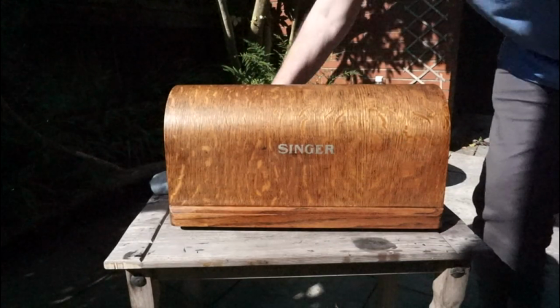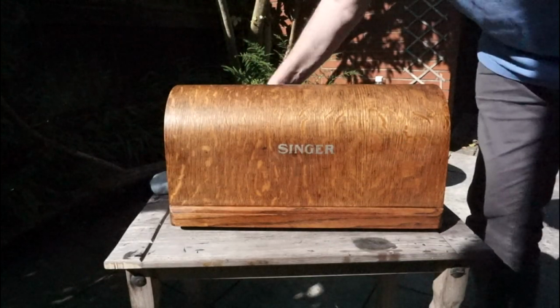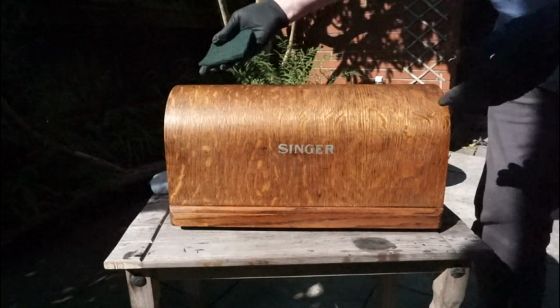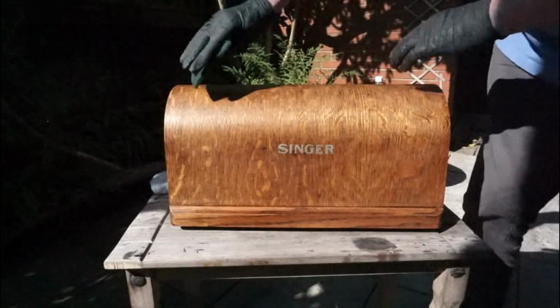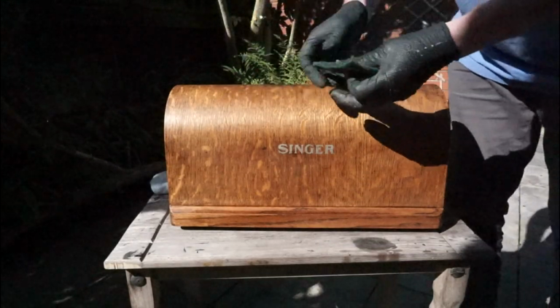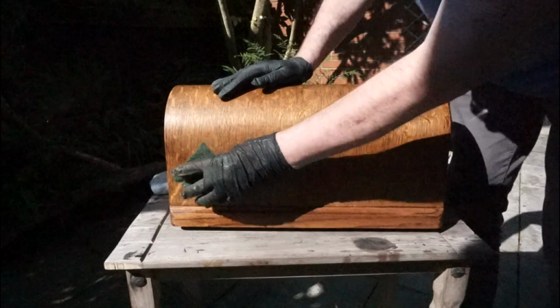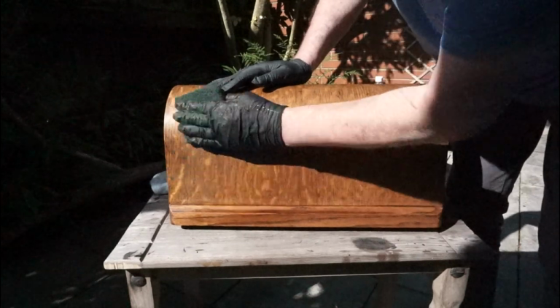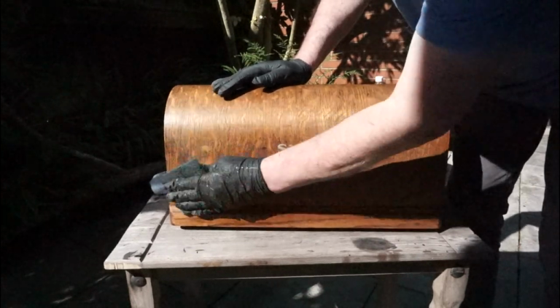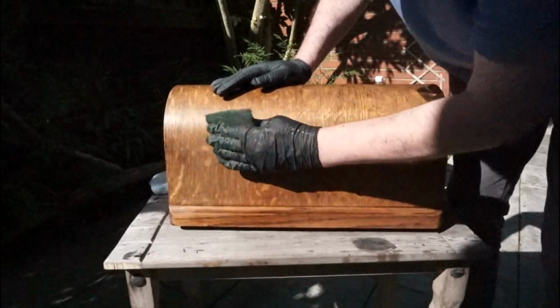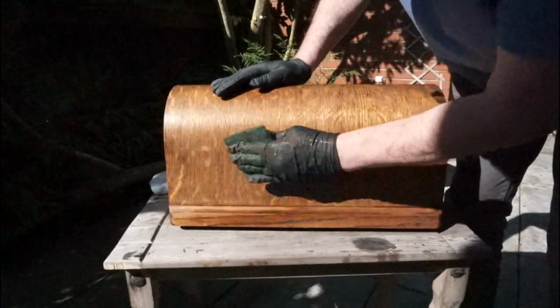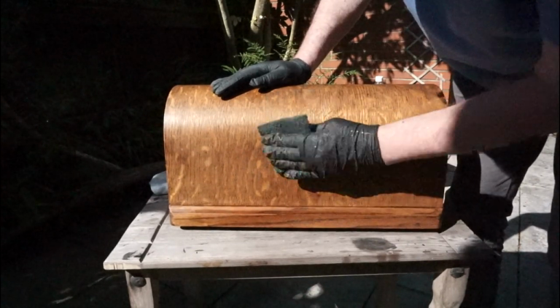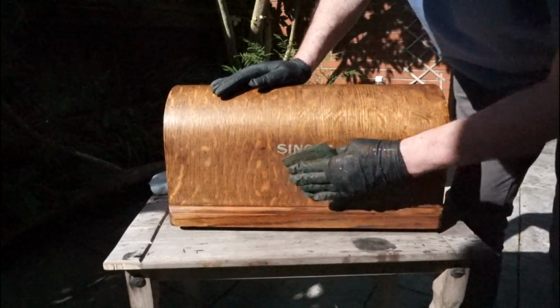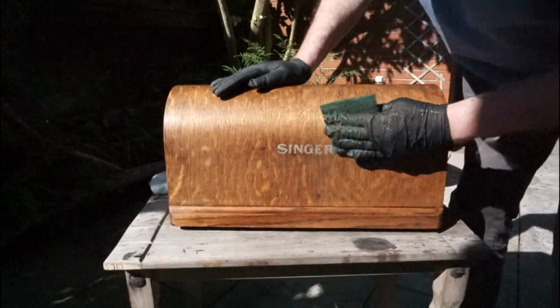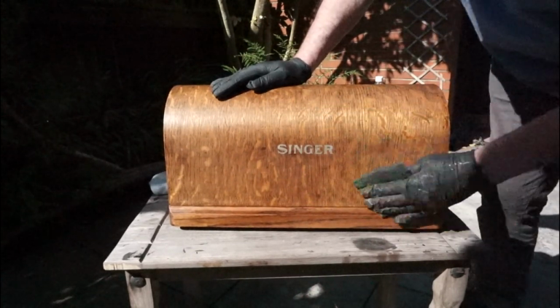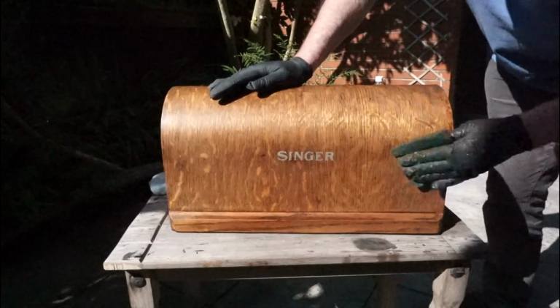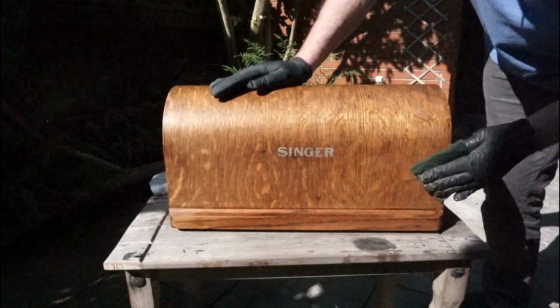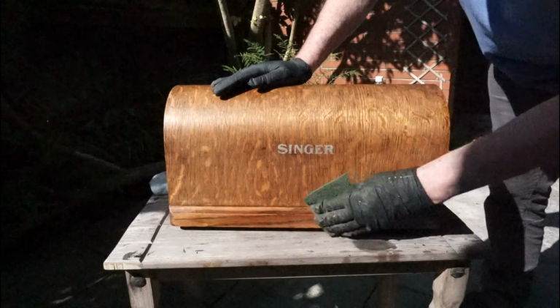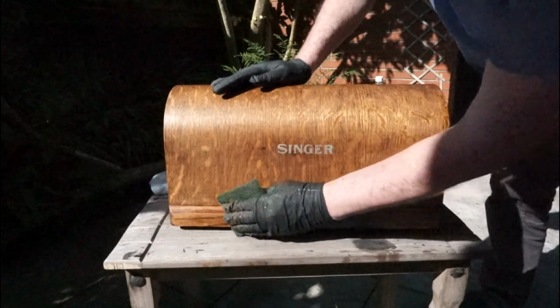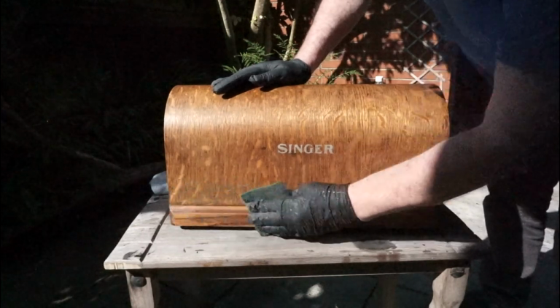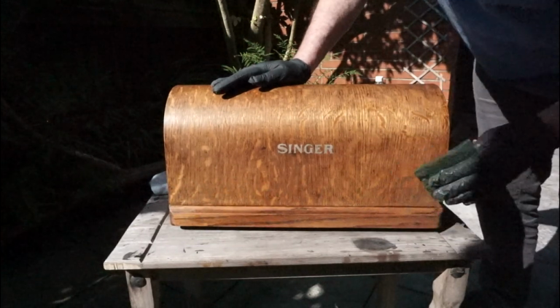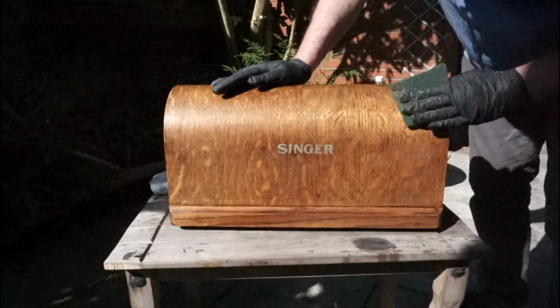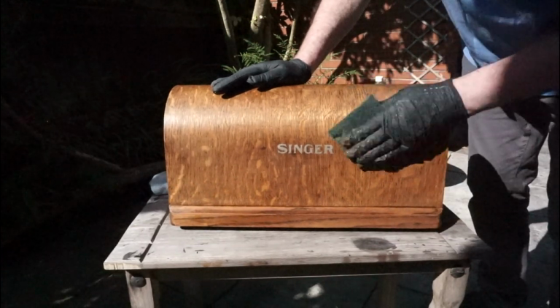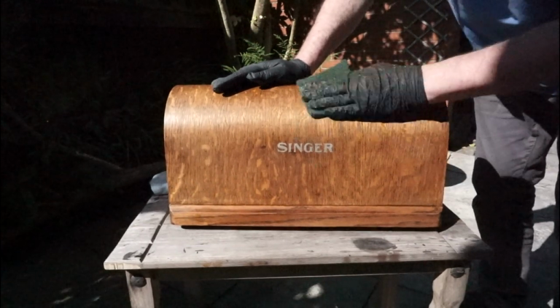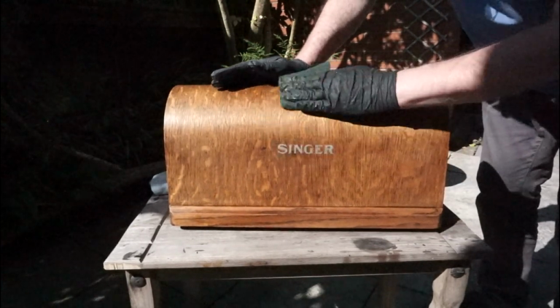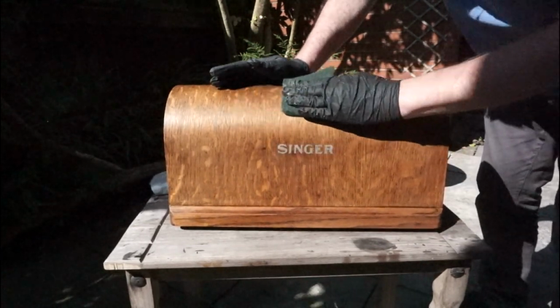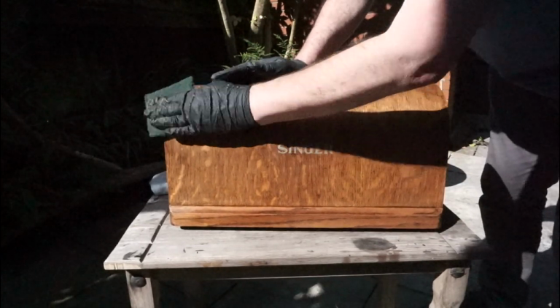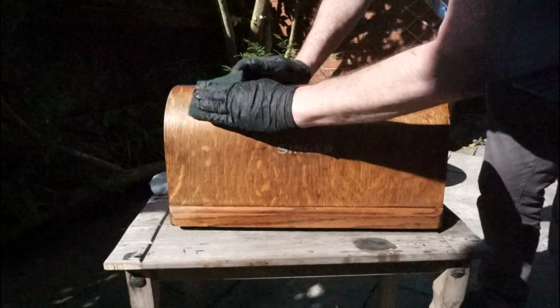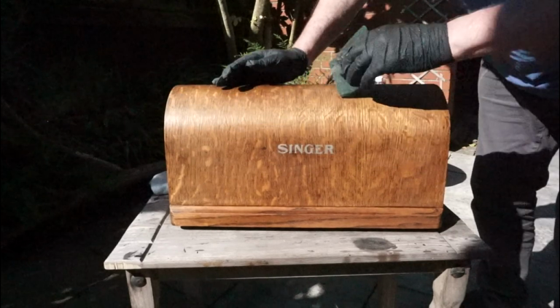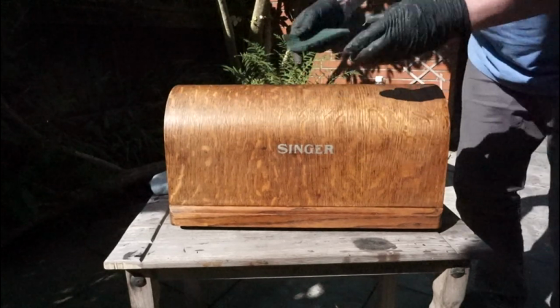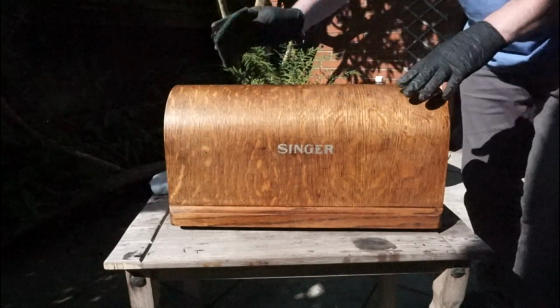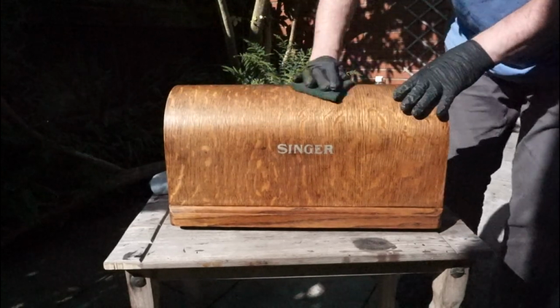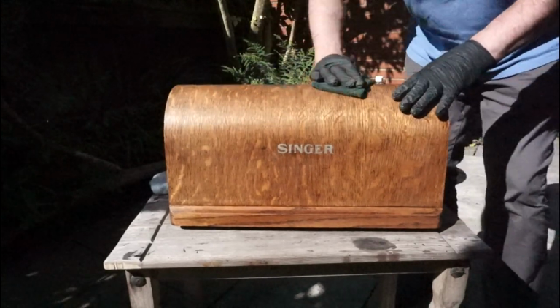Once fully dry — and this should take only 20 minutes or so — you may find that the methylated spirits has caused the grain in the wood to lift a little. Use a piece of dry scotch brite pad or fine sandpaper to flat this down a little, and then wipe clean.